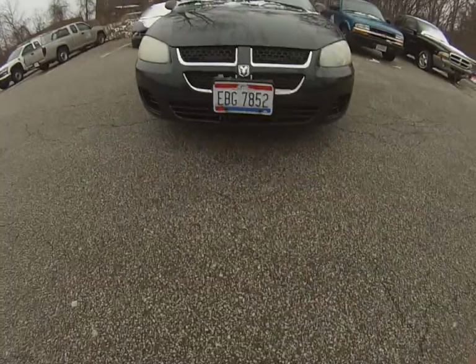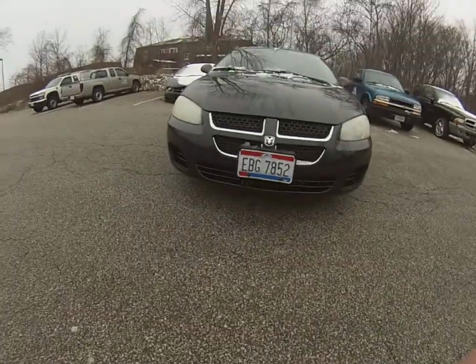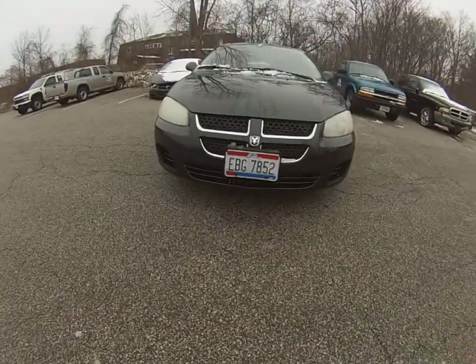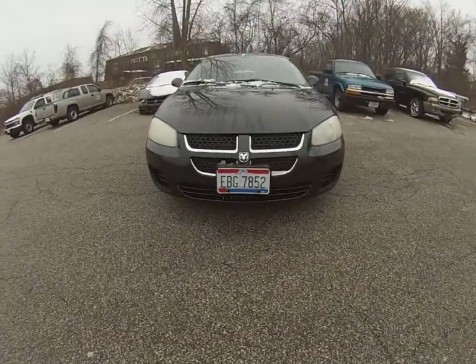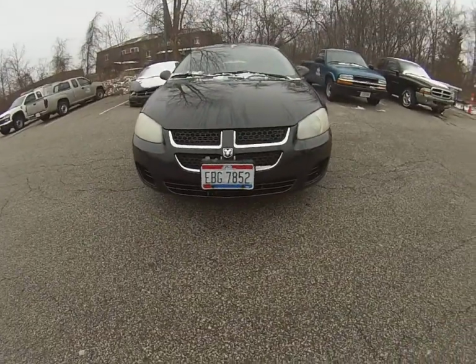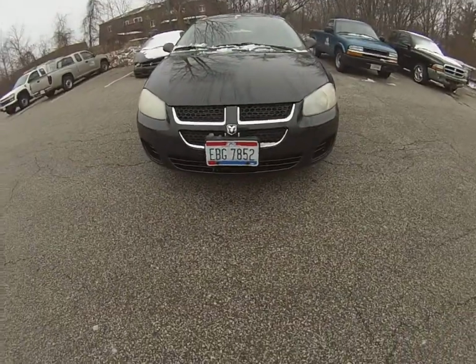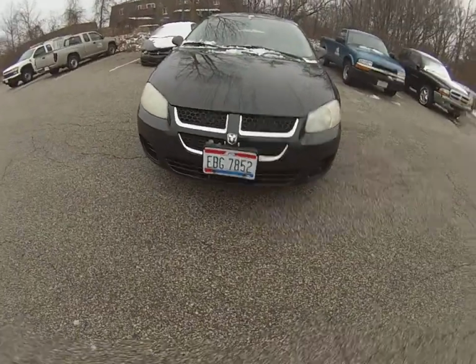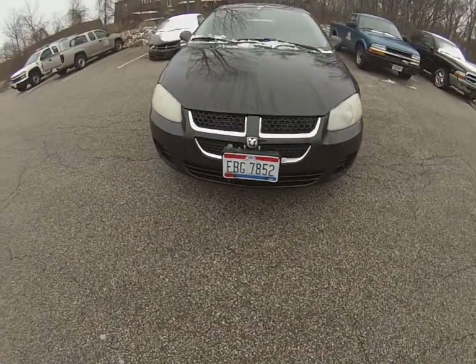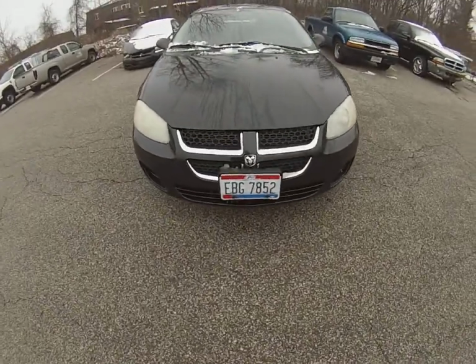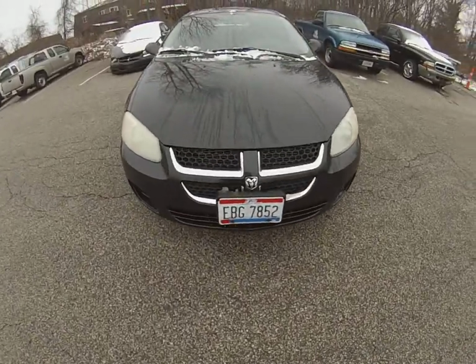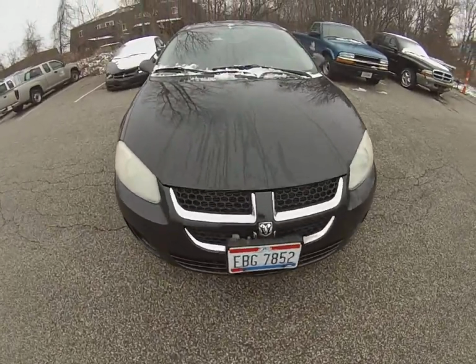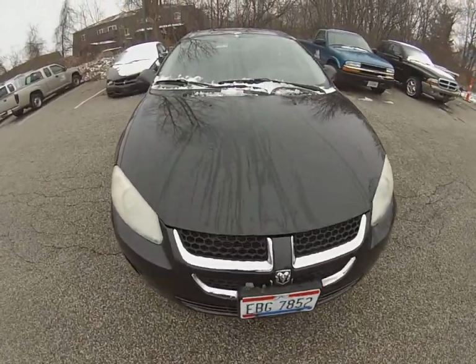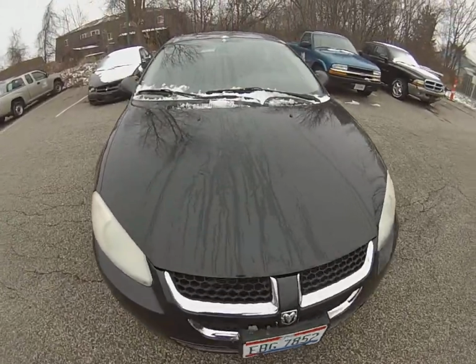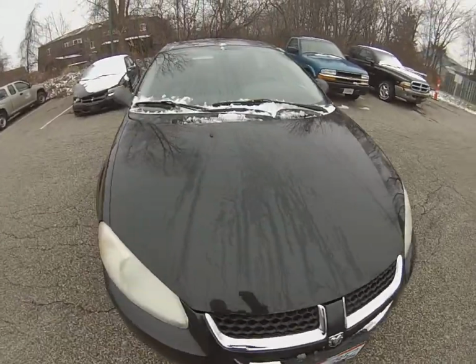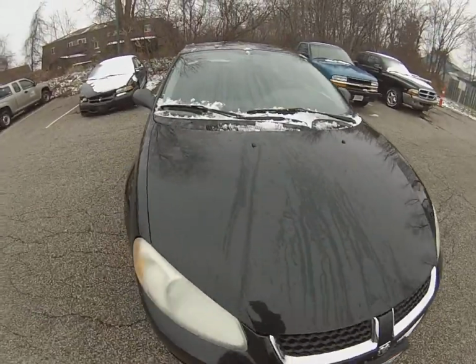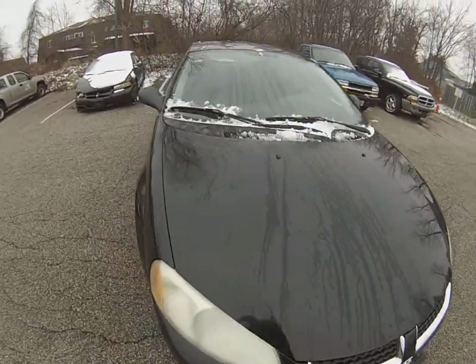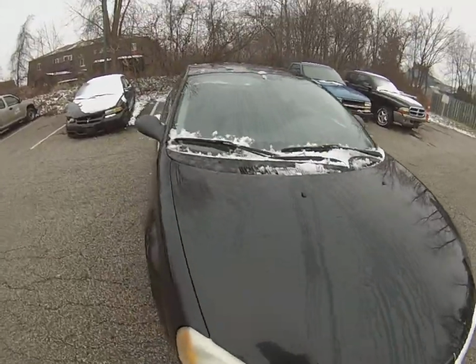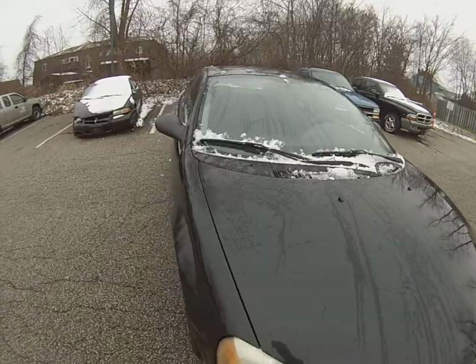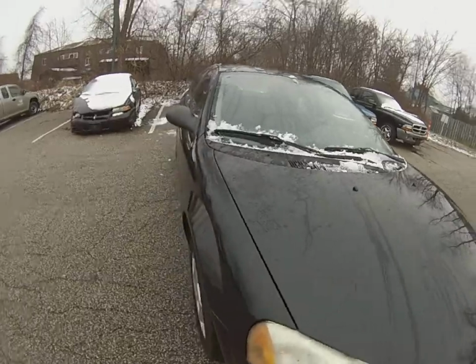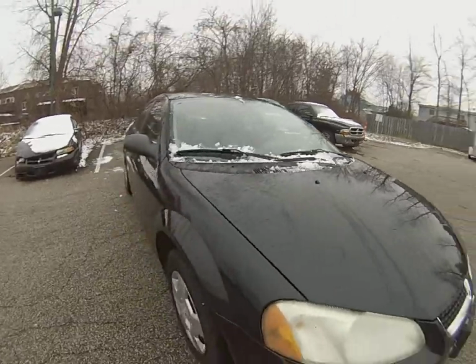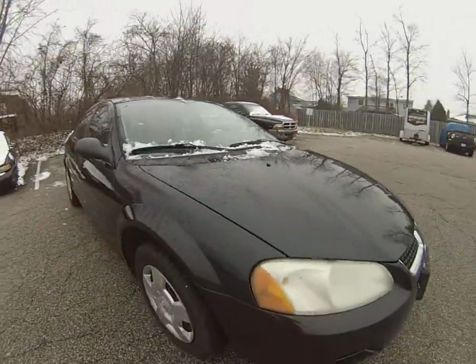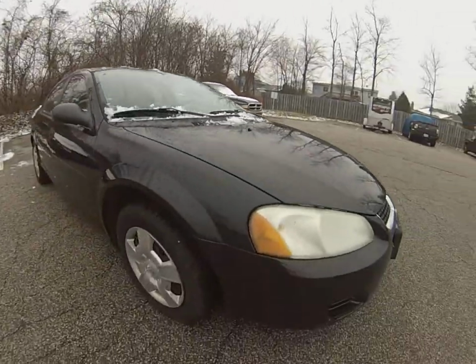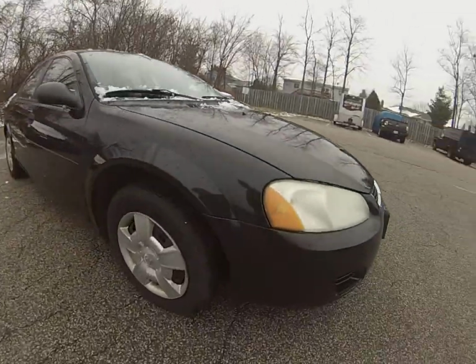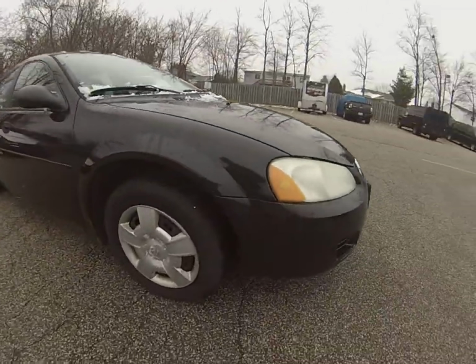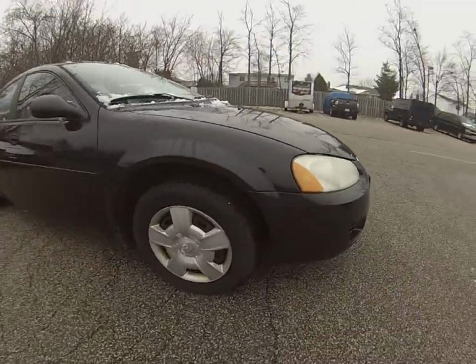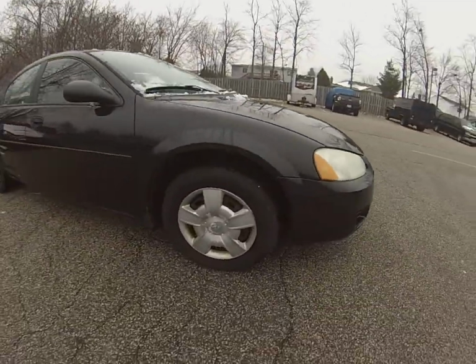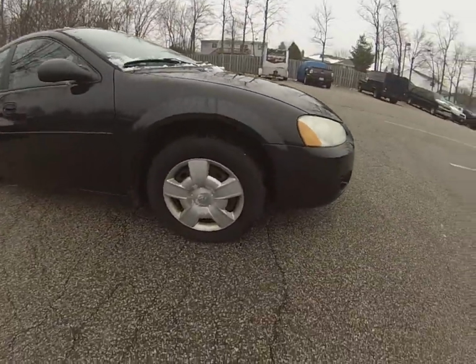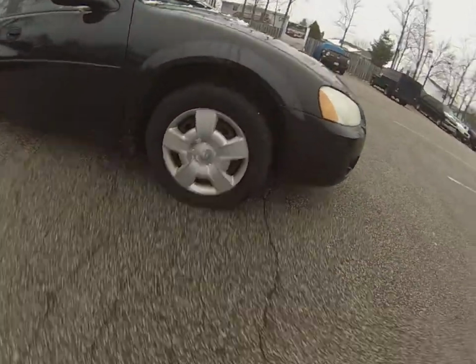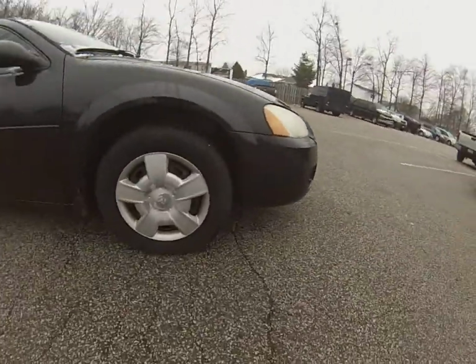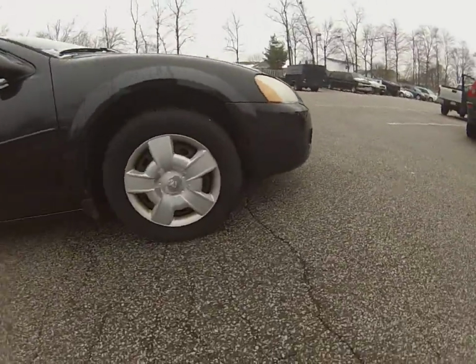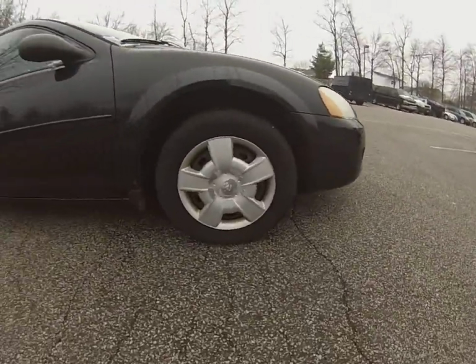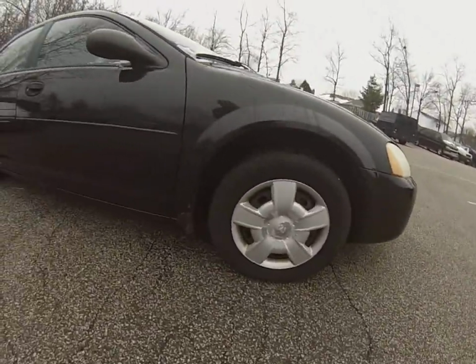This is our second walk around. I'm going to get close so you can see the condition of the vehicle.